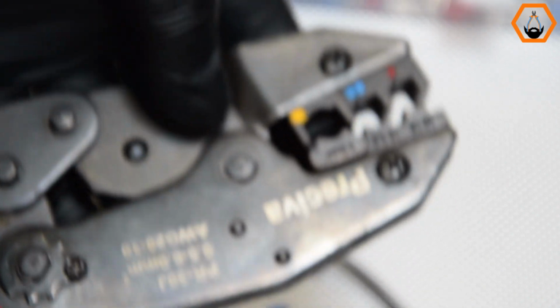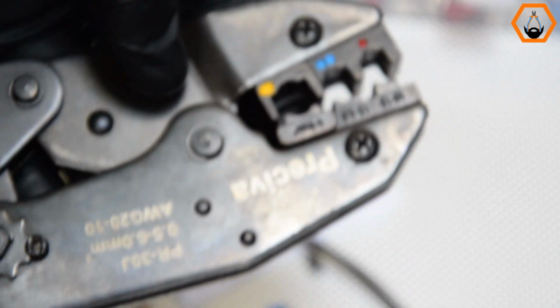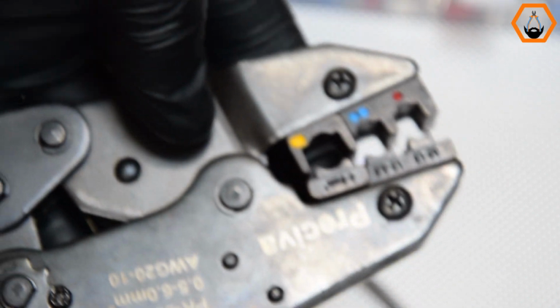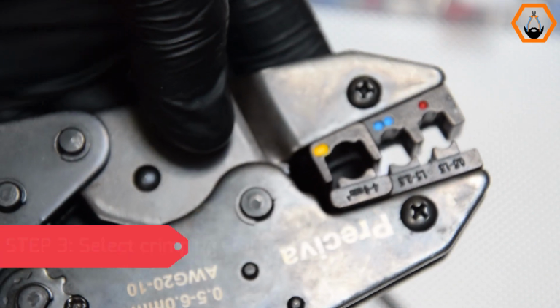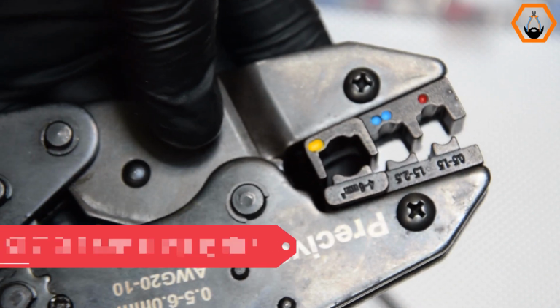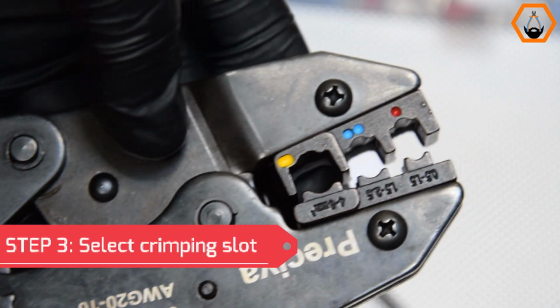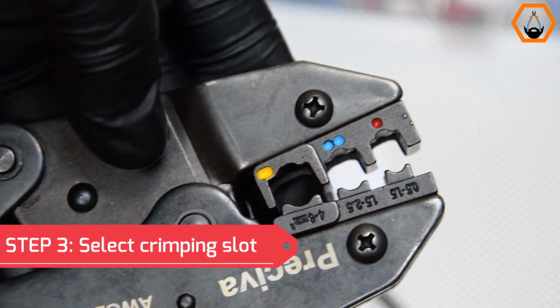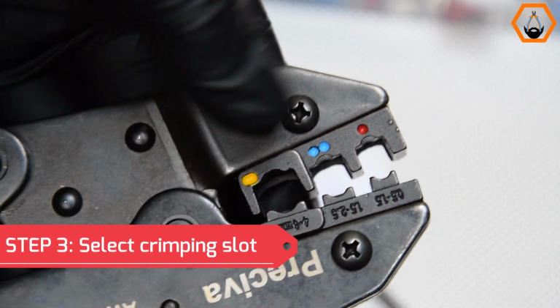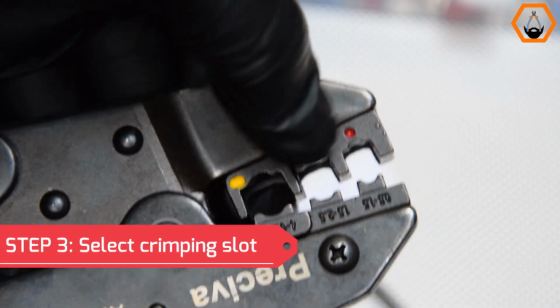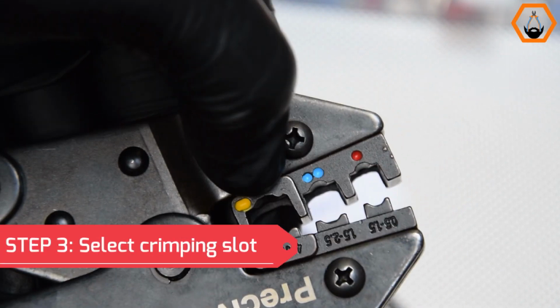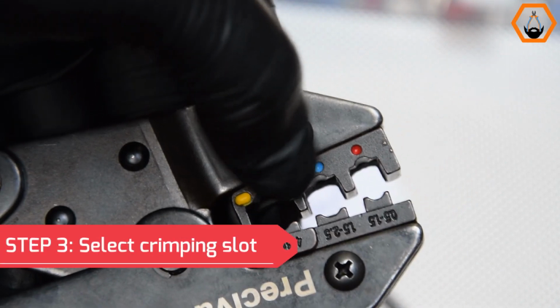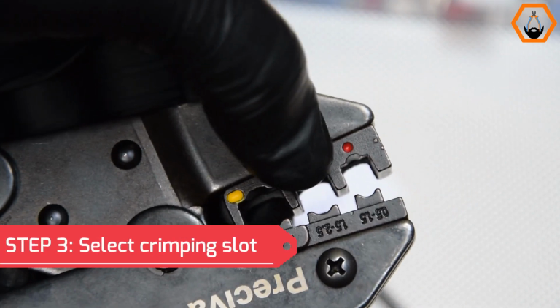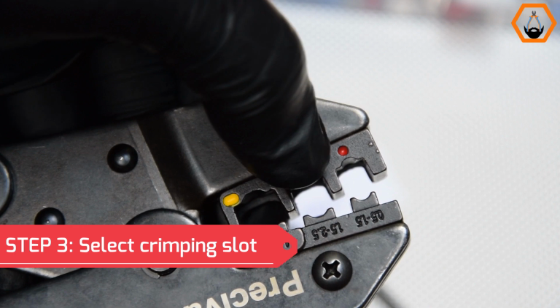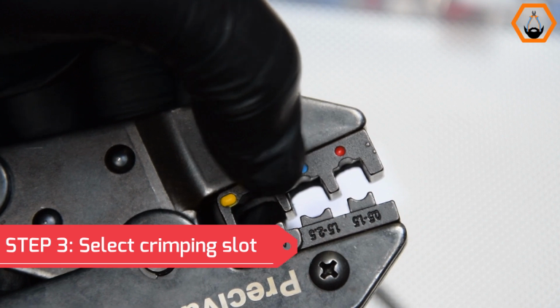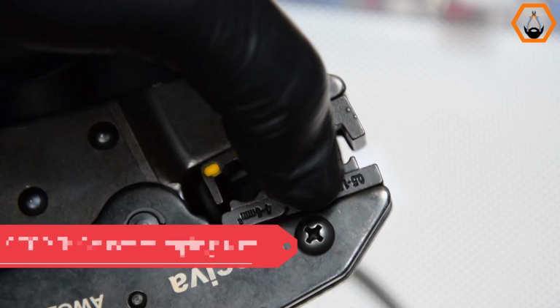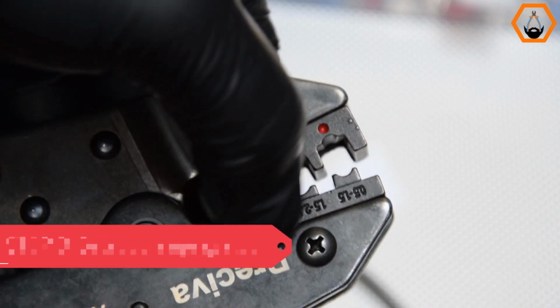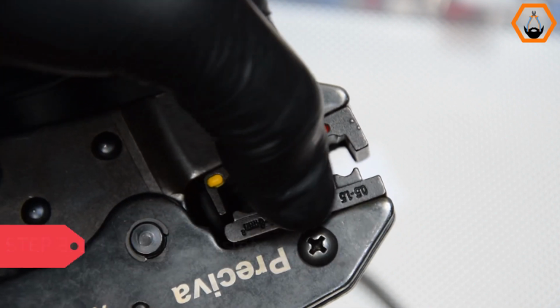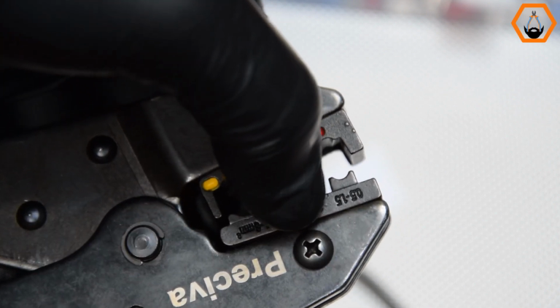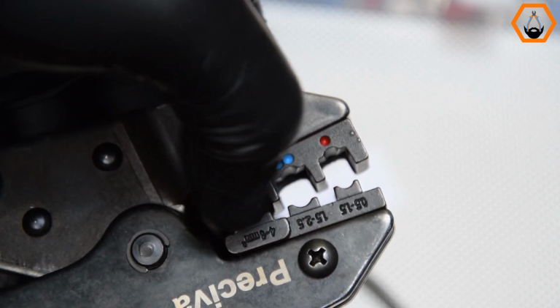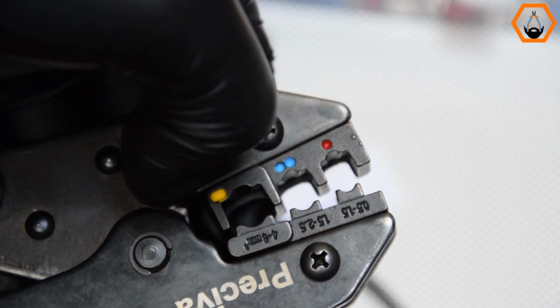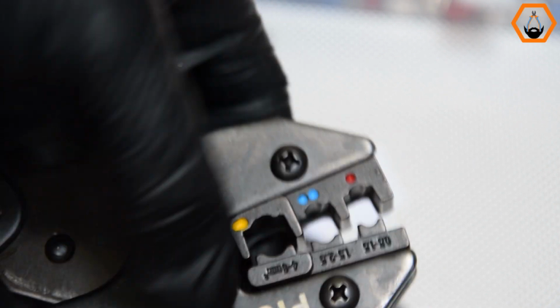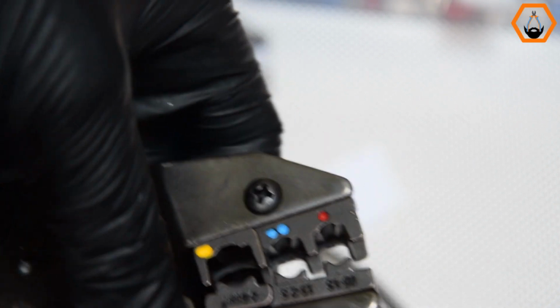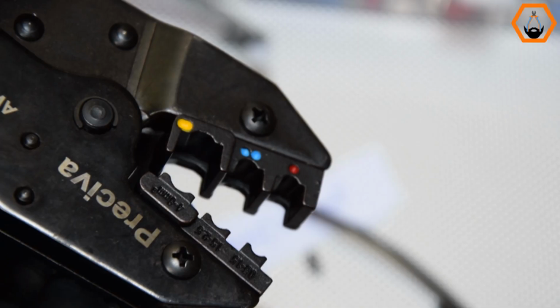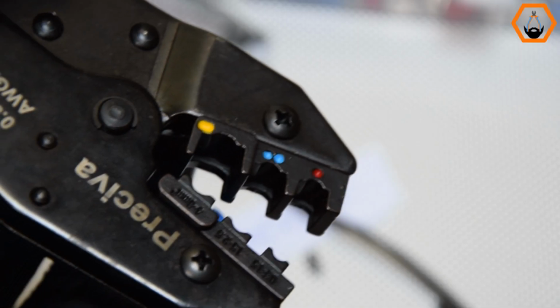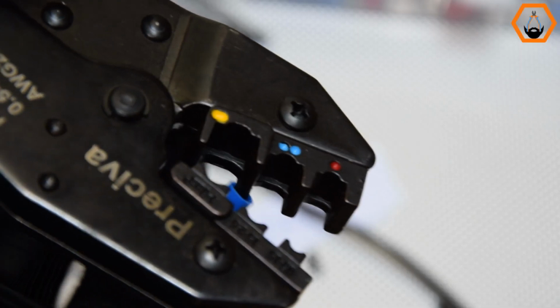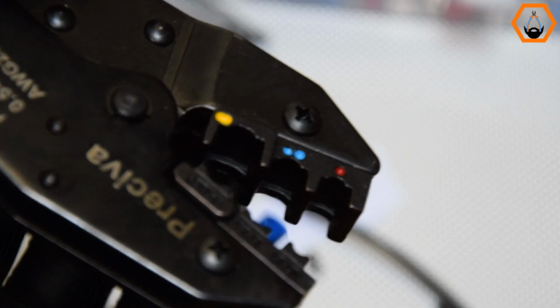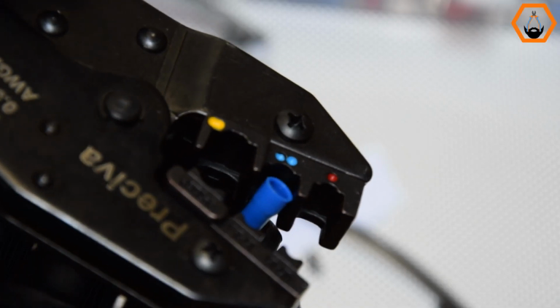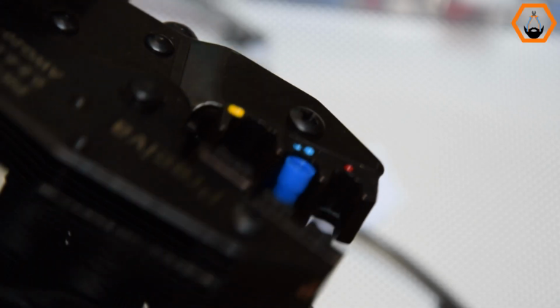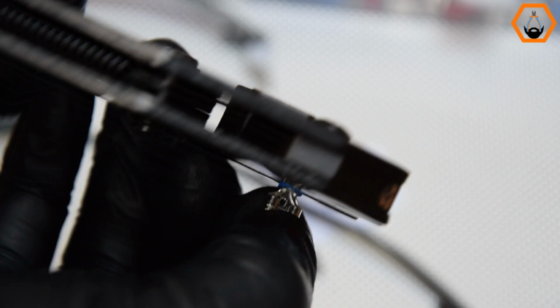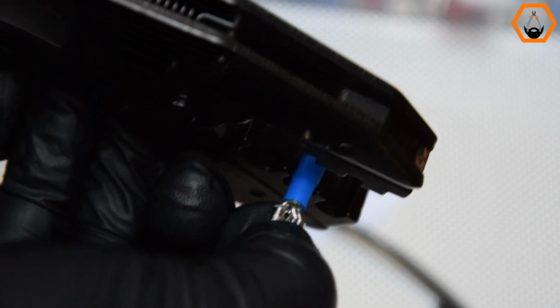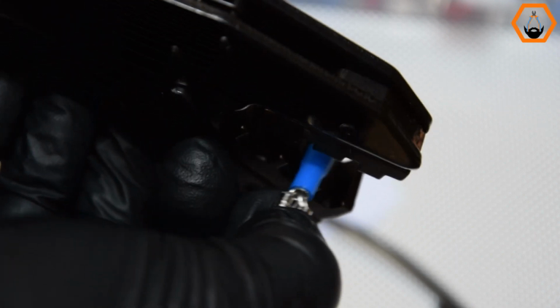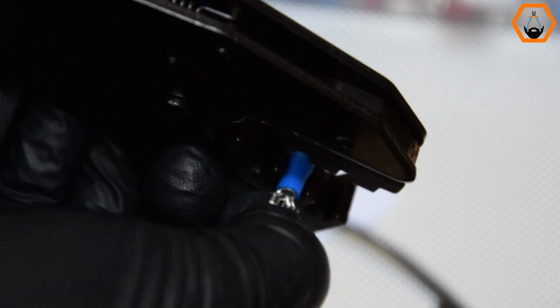Step 3: Select the correct crimping slot on the crimper. This is pretty easy with insulated crimp terminals because they are color coded, and the crimping slots on most crimpers are color coded as well.